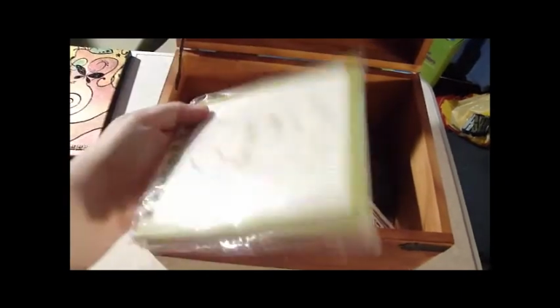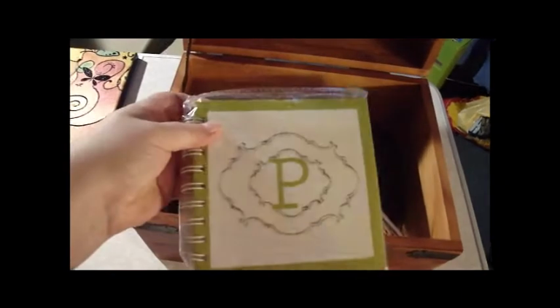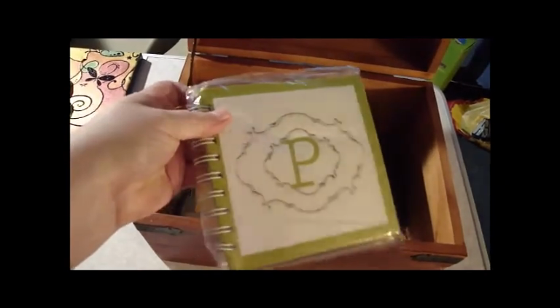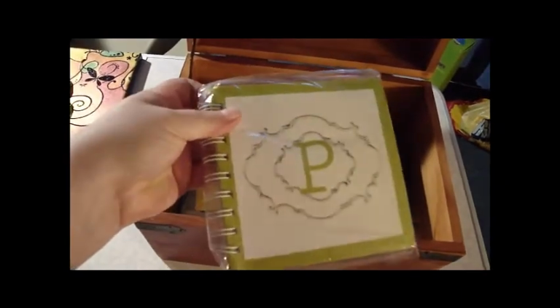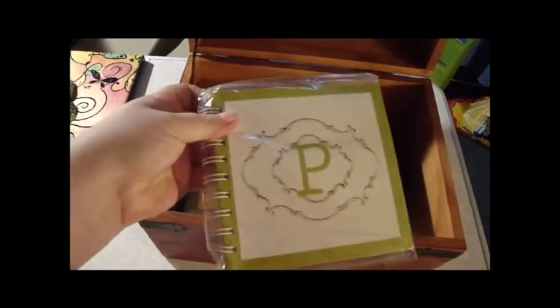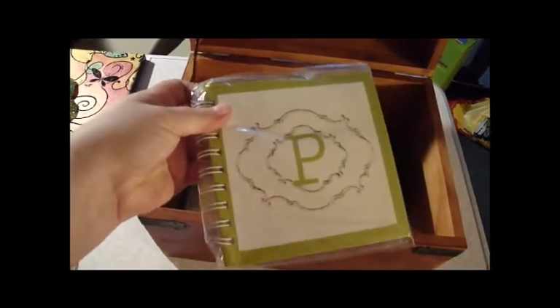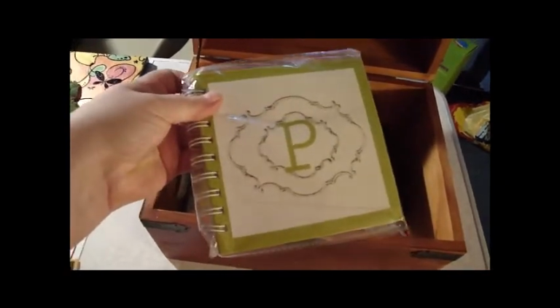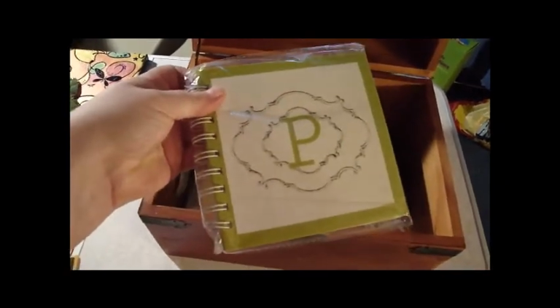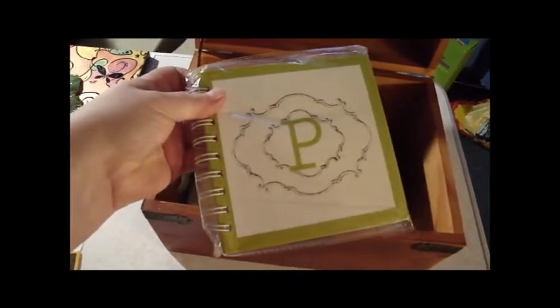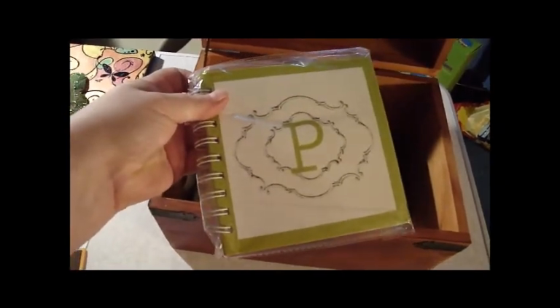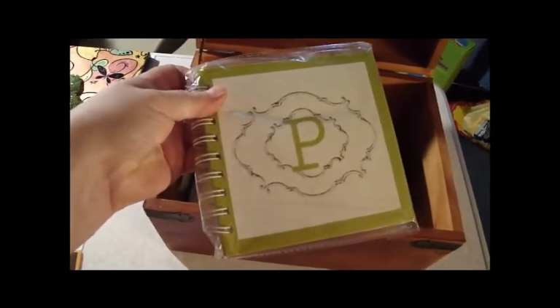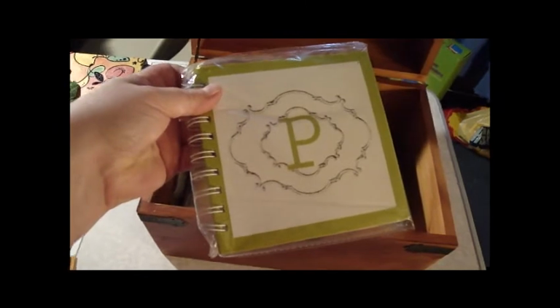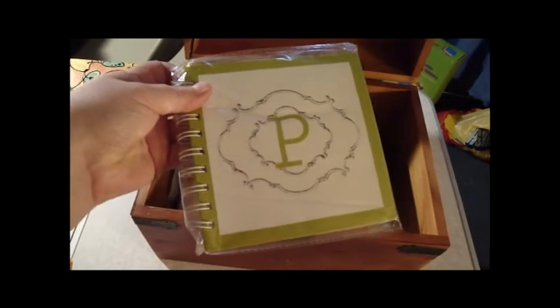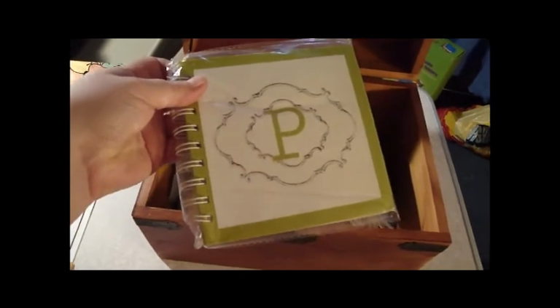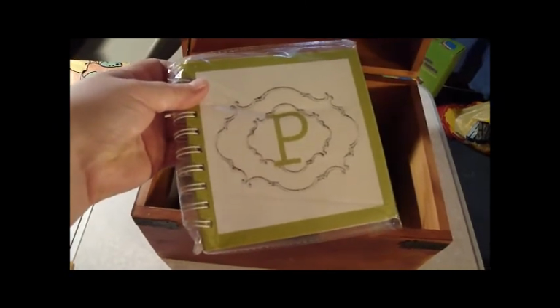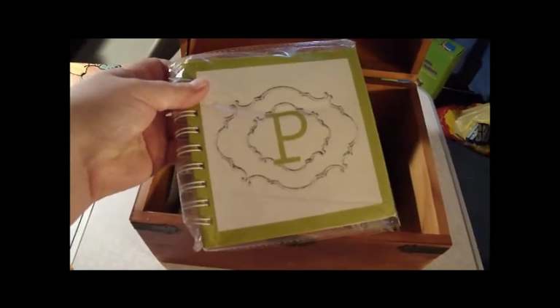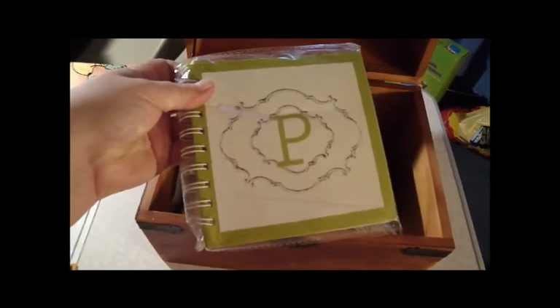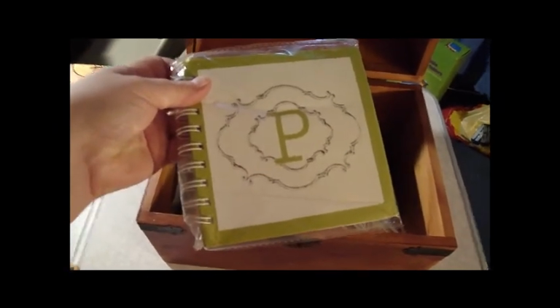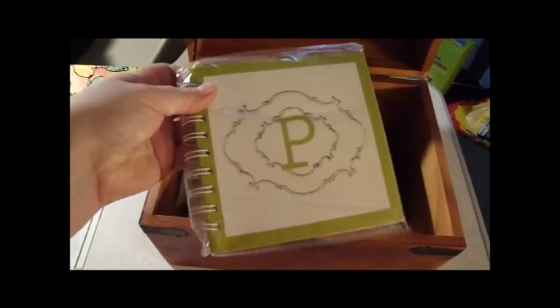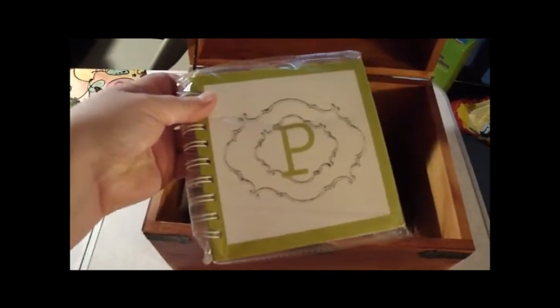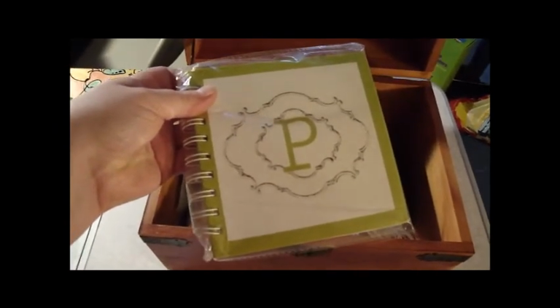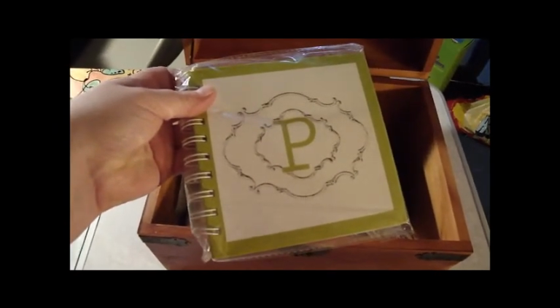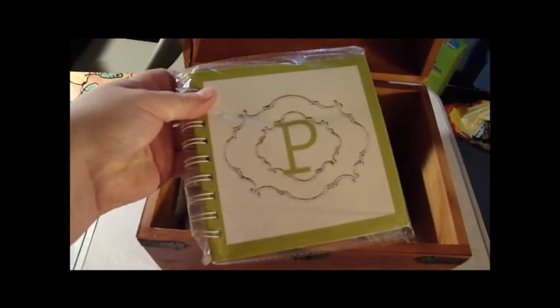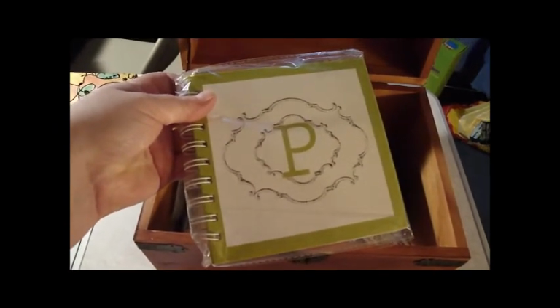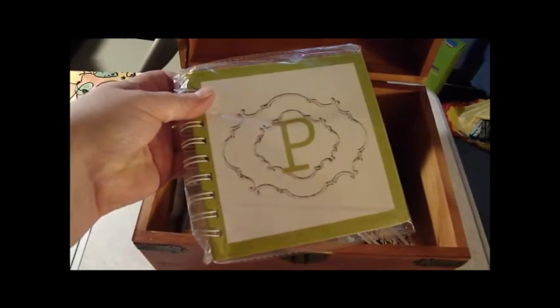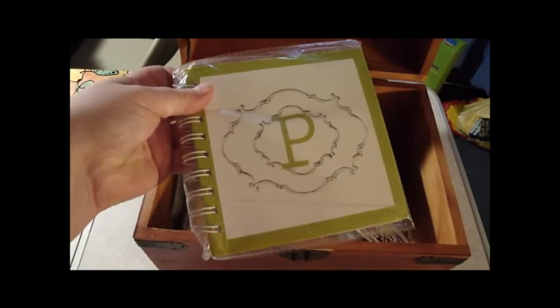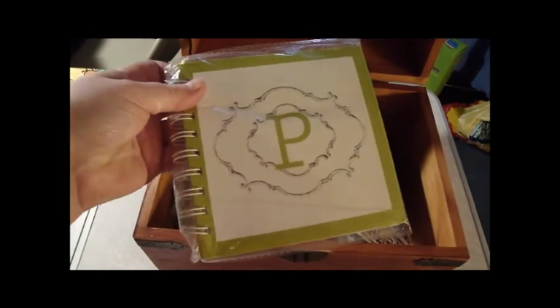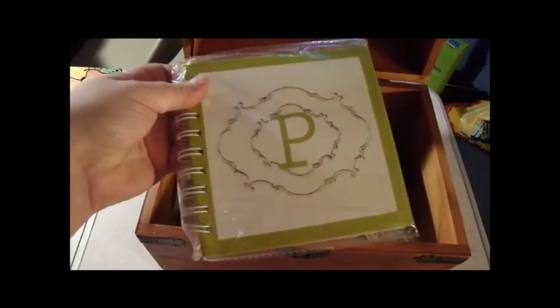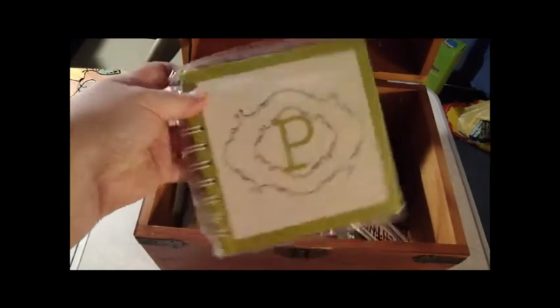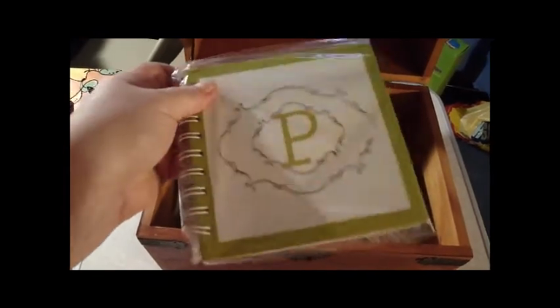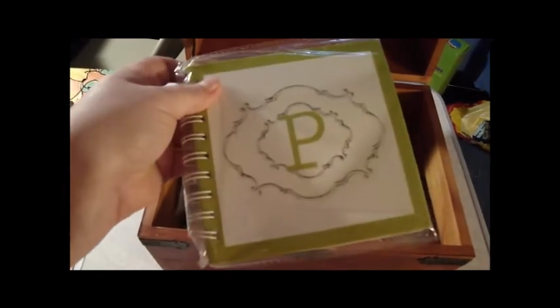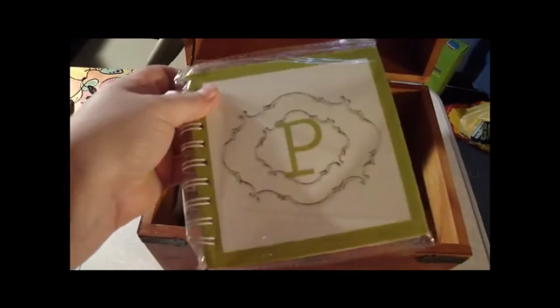Sorry that this video is so short, but my battery is going and I've just got a lot to do preparing for this move.